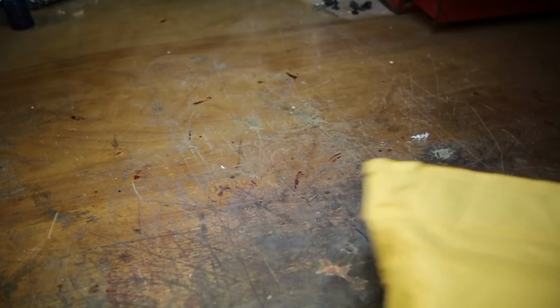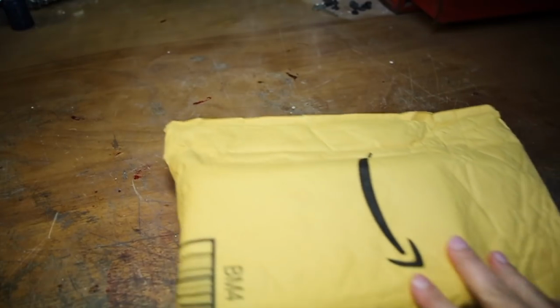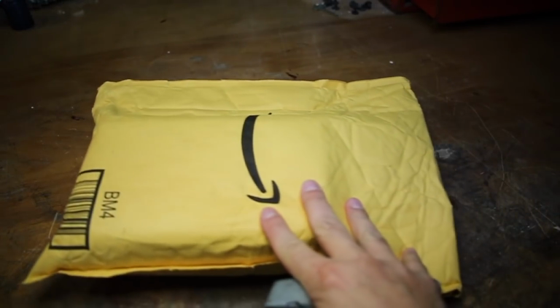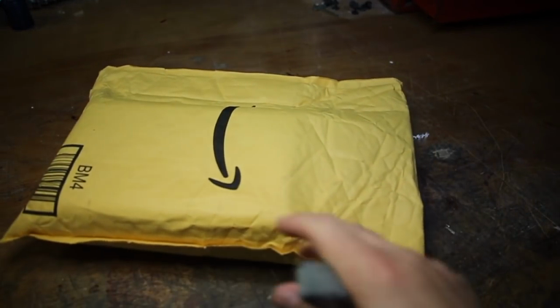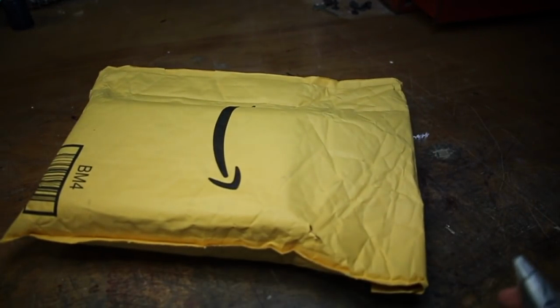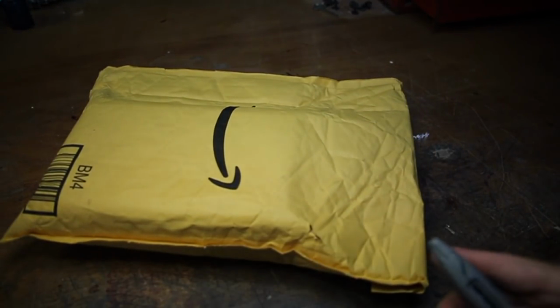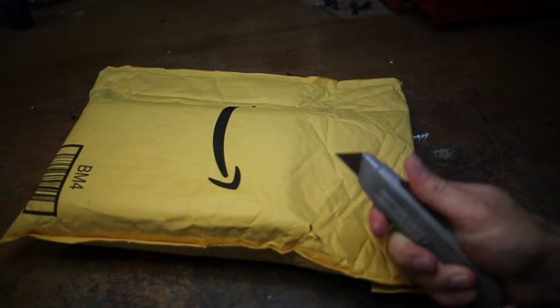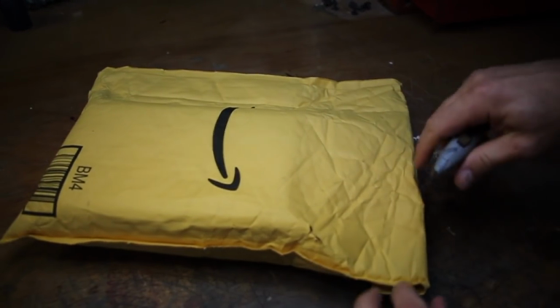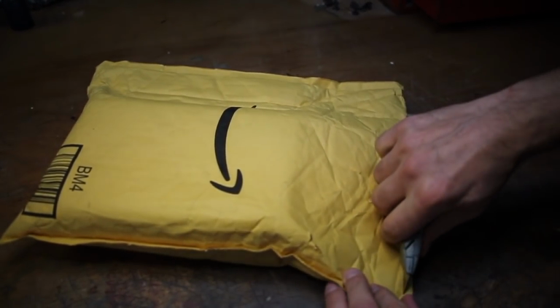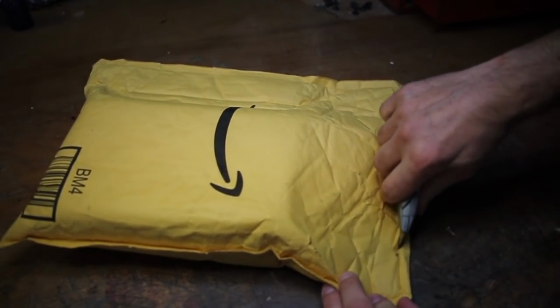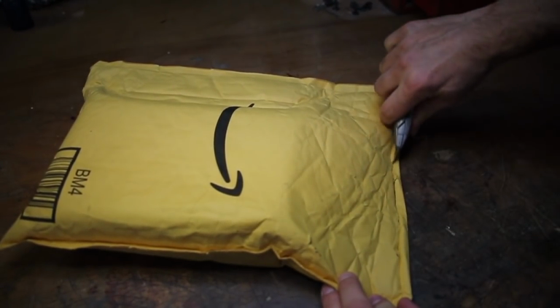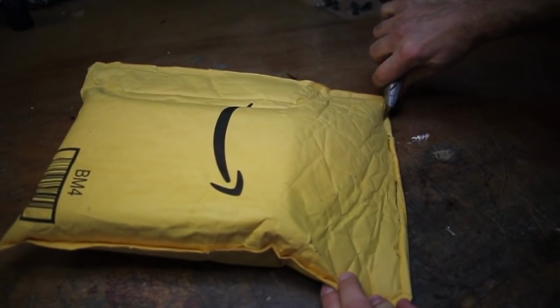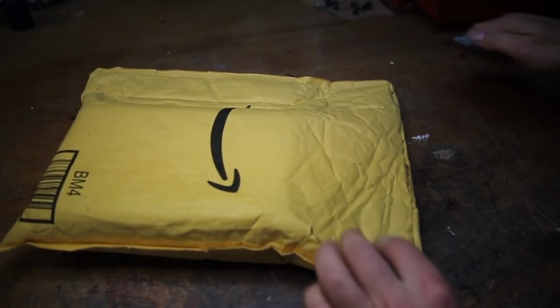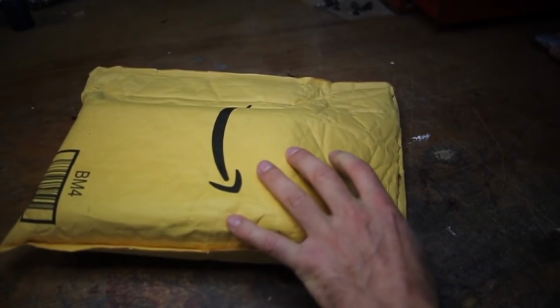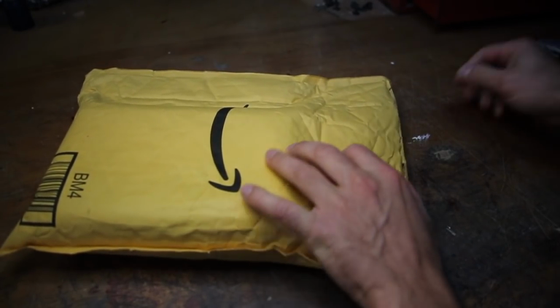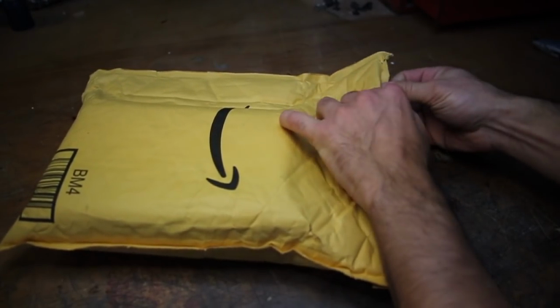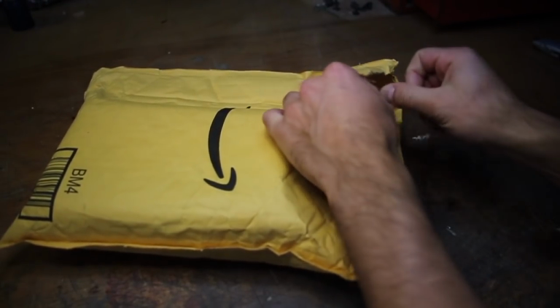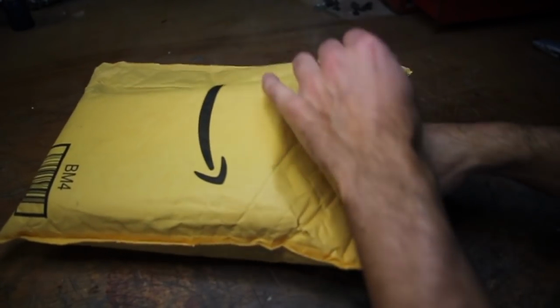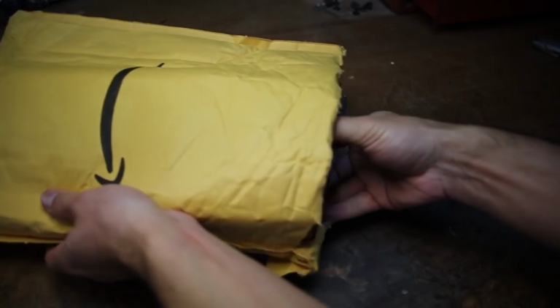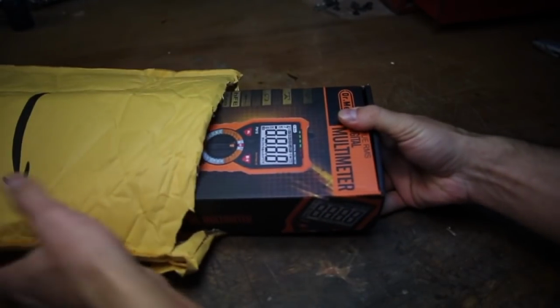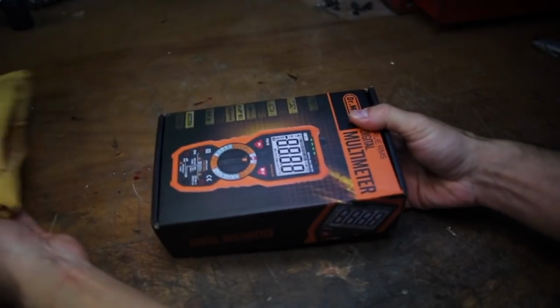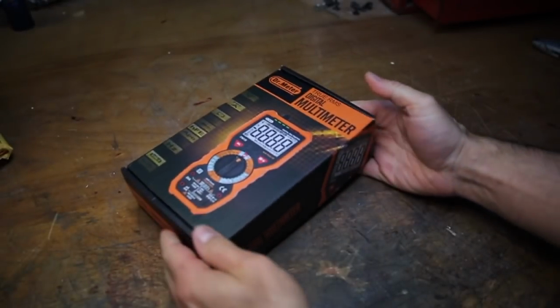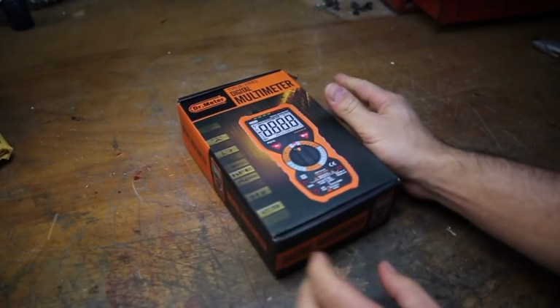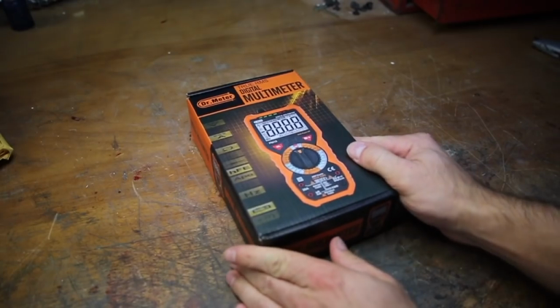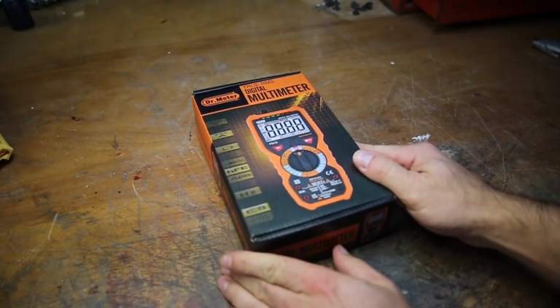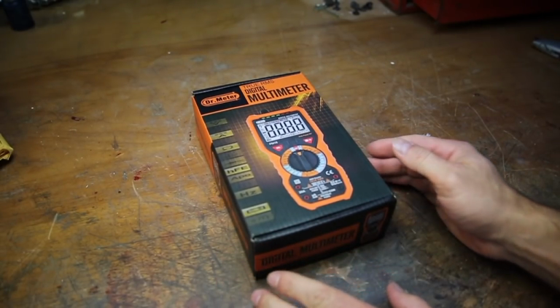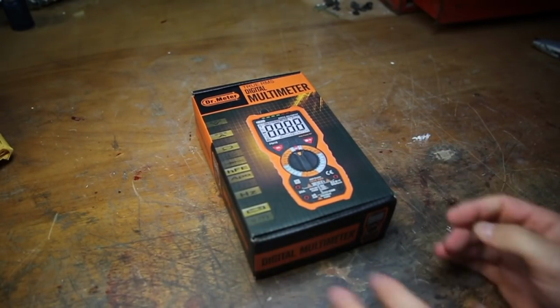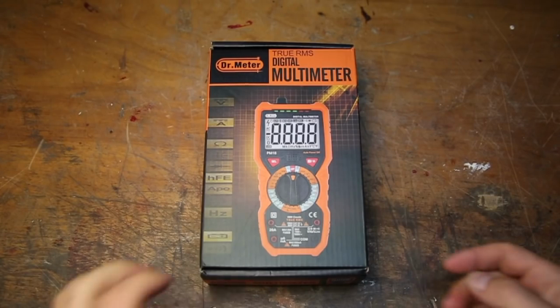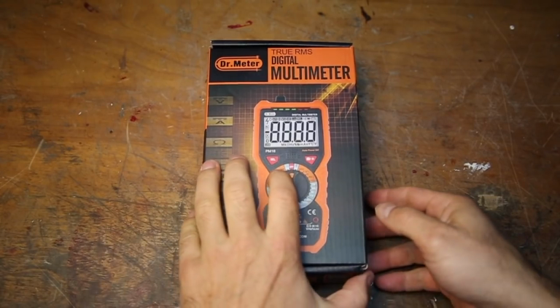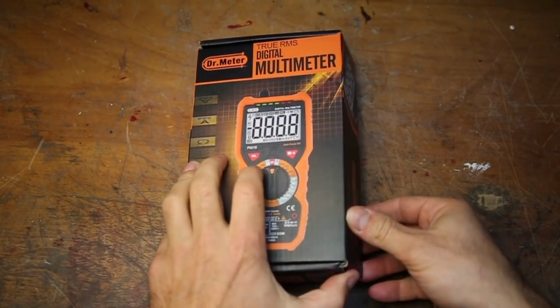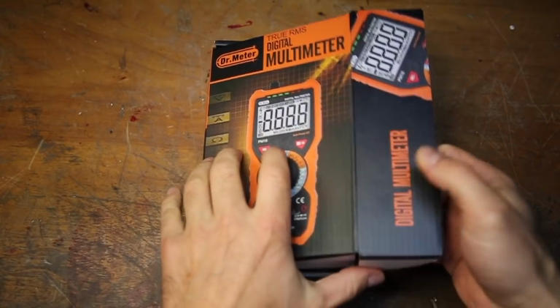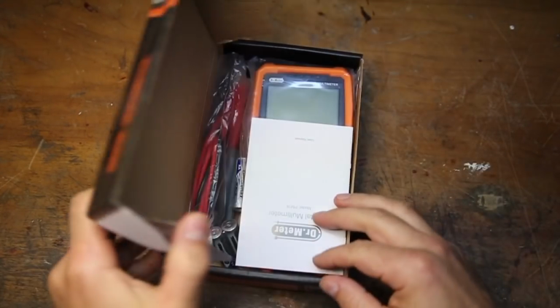The people at Dr. Meter liked my review of their soldering iron so much that they asked if they could send me a multimeter to review also. This is the unboxing and a quick 60-second initial review of the Dr. Meter multimeter, which I will also link in the description.